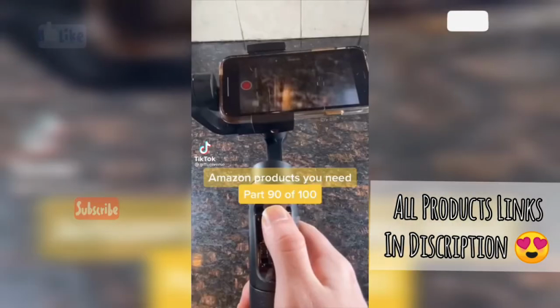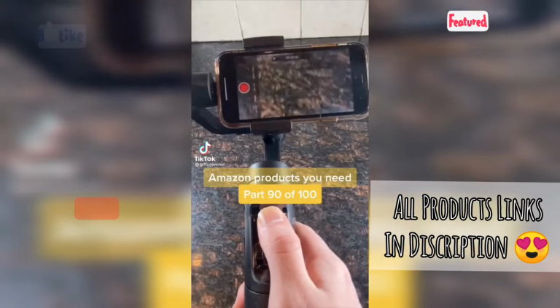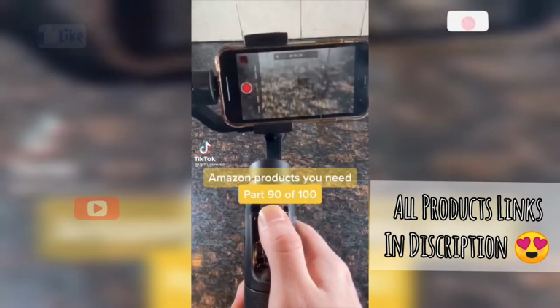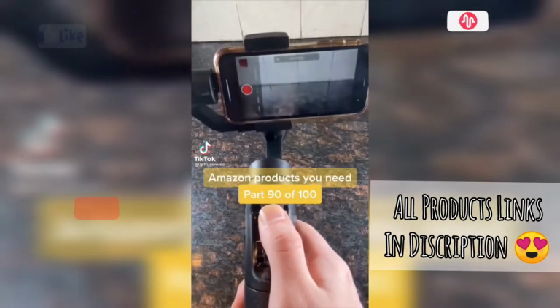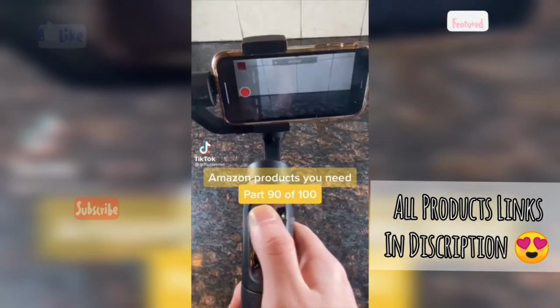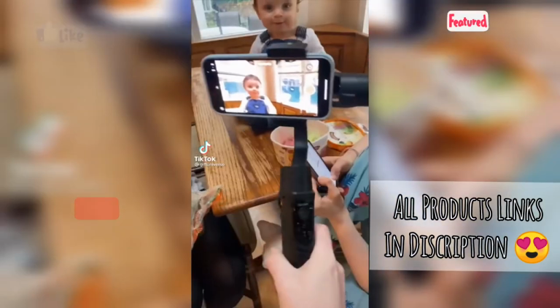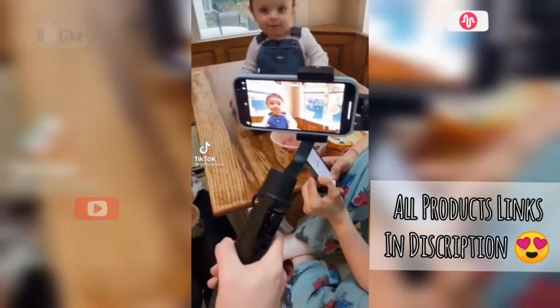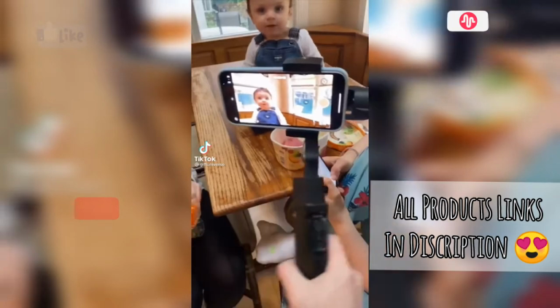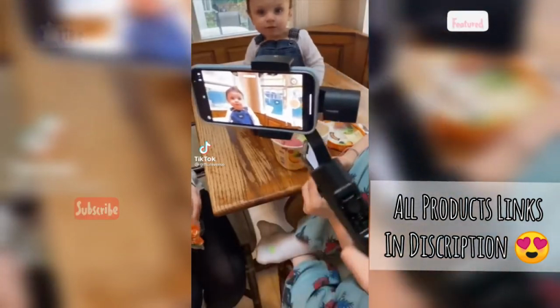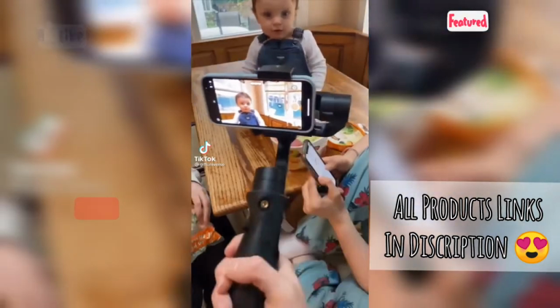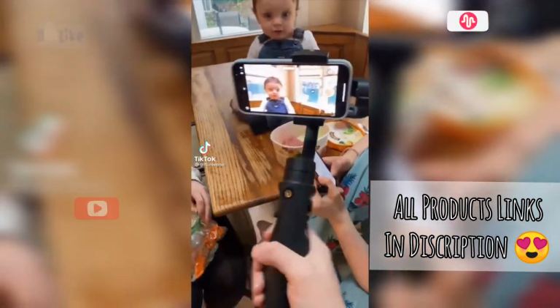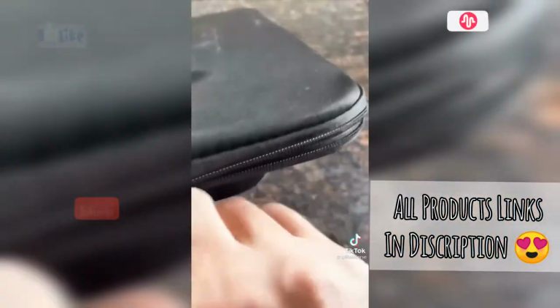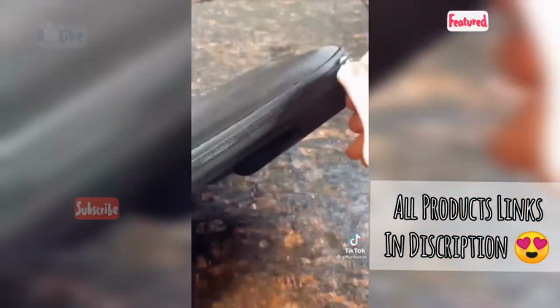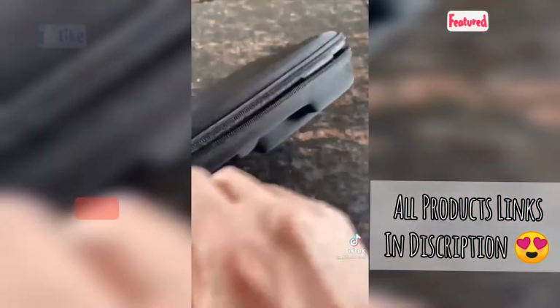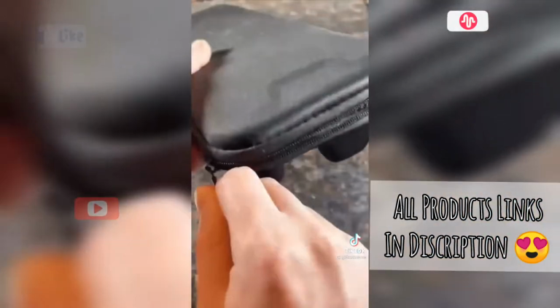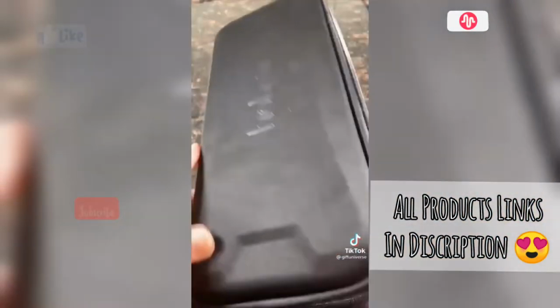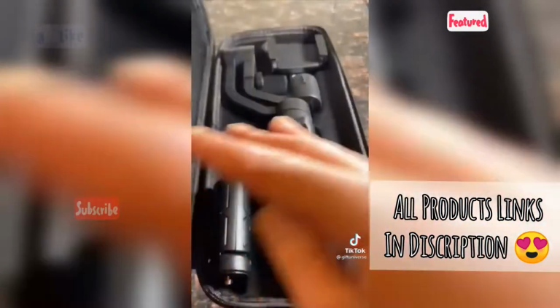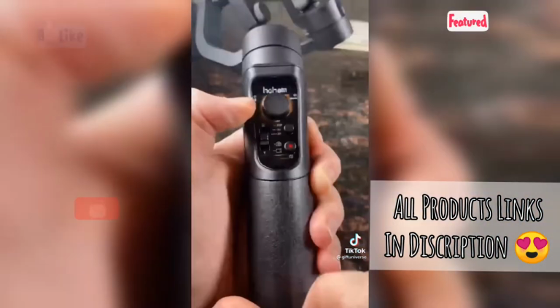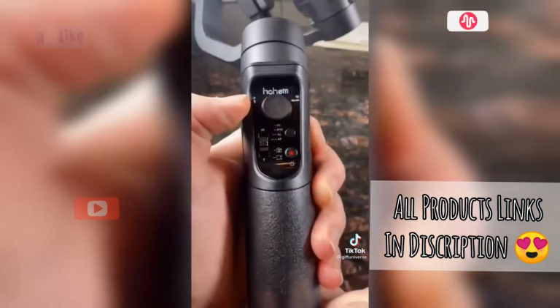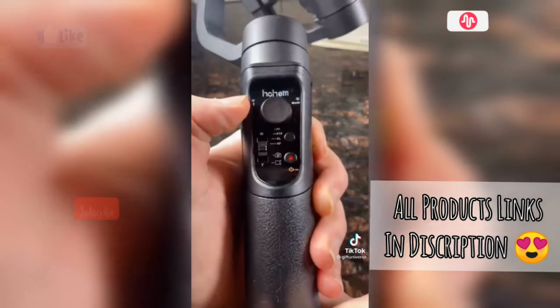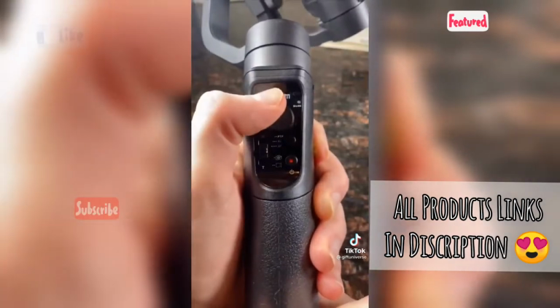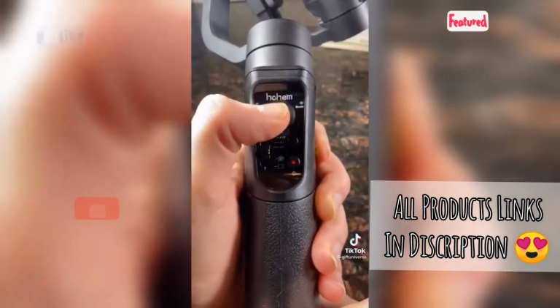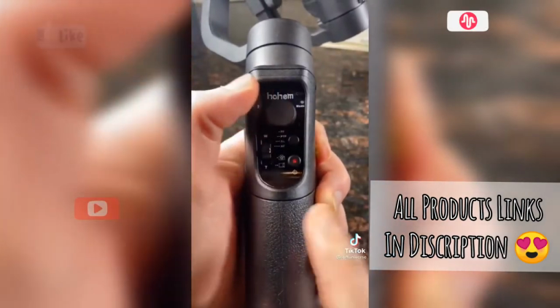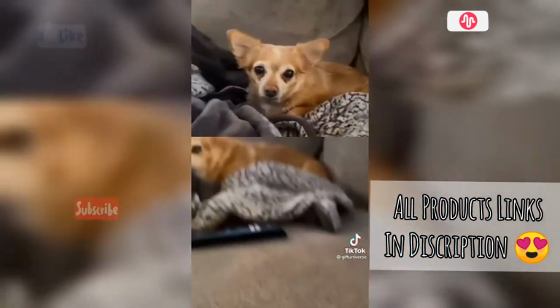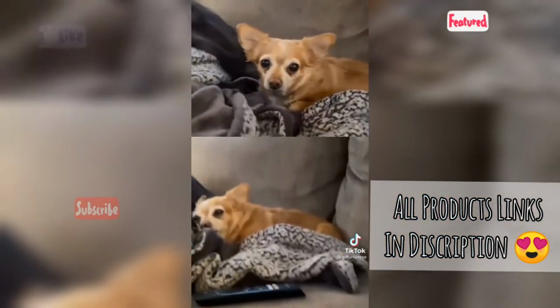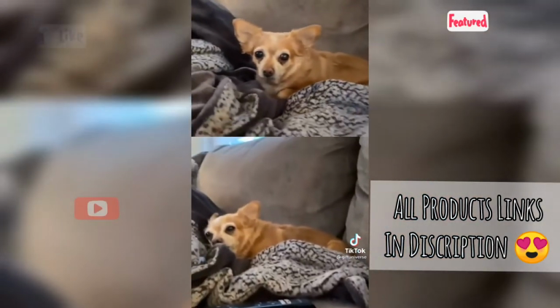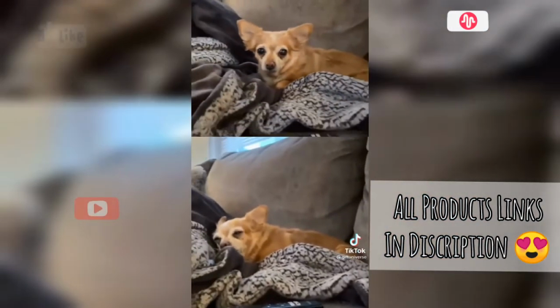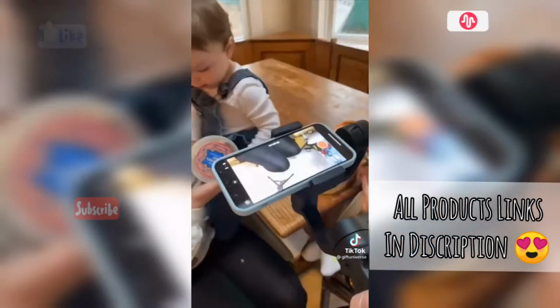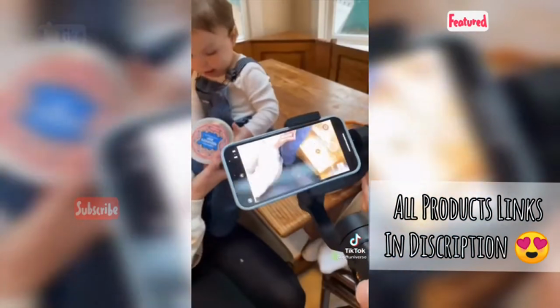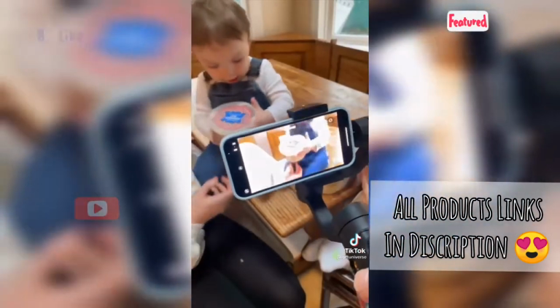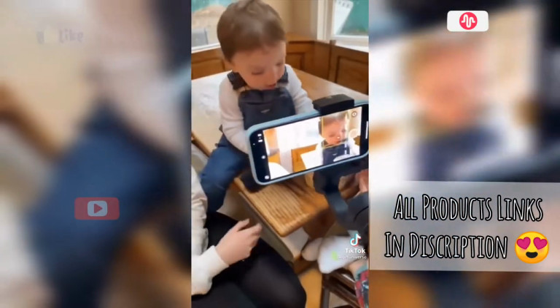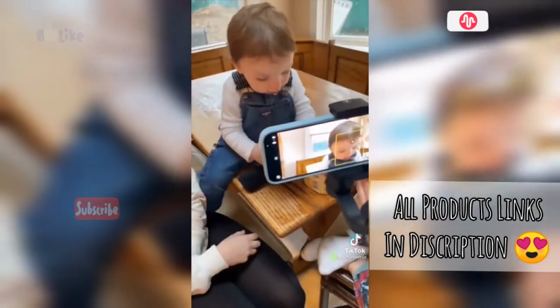Amazon probably should need part 90 of 100. This is a gimbal stabilizer for cell phones. It allows you to vertically rotate your phone 360 degrees while filming. The gimbal allows your footage to be incredibly smooth and professional. You can film like a pro with this thing.